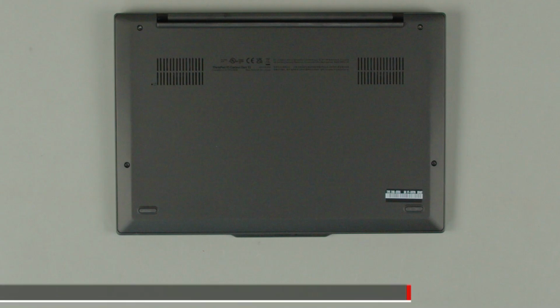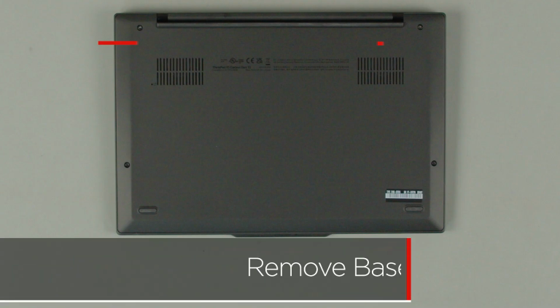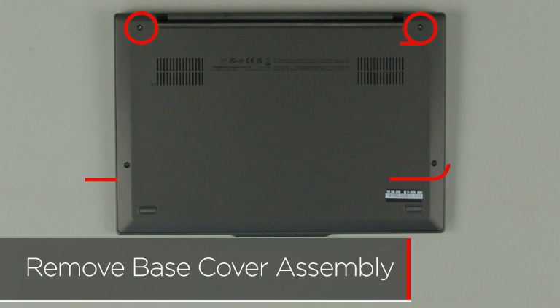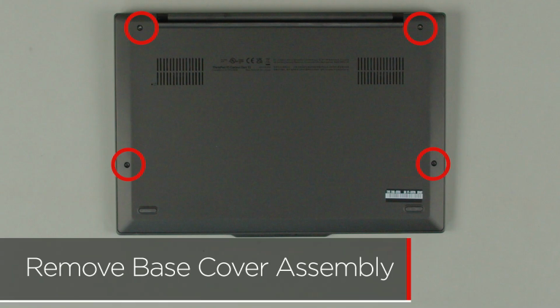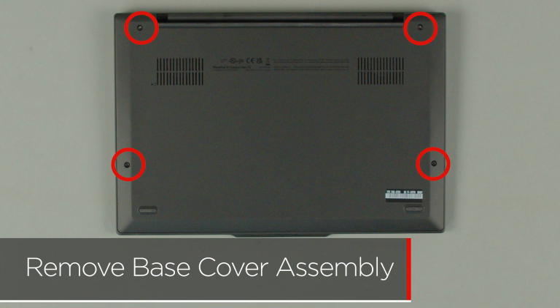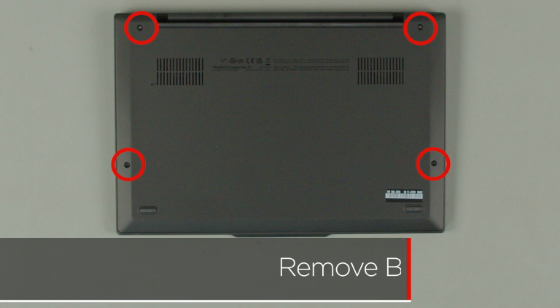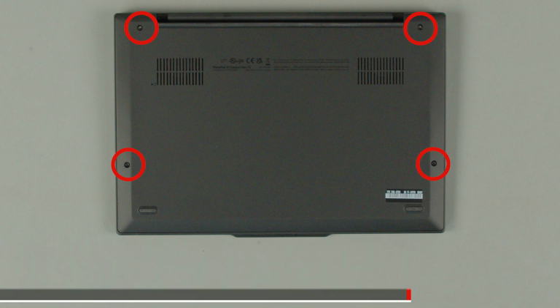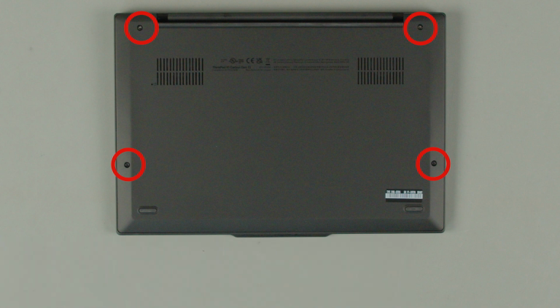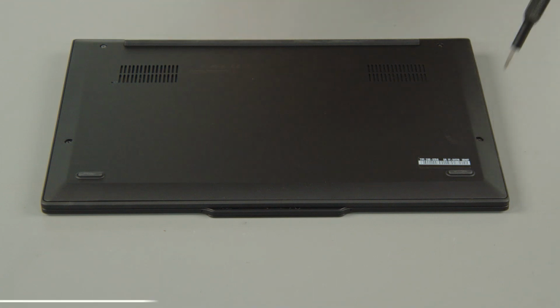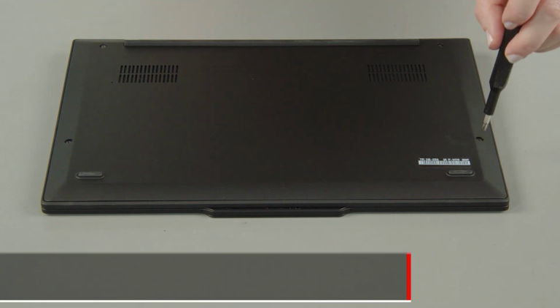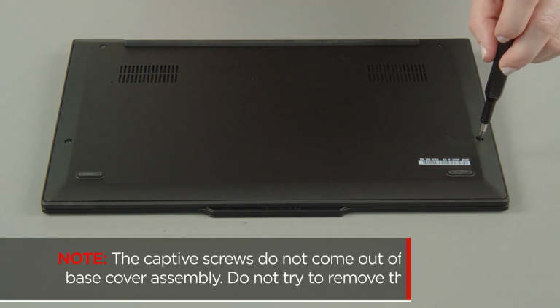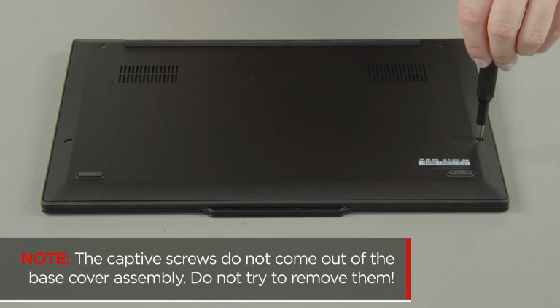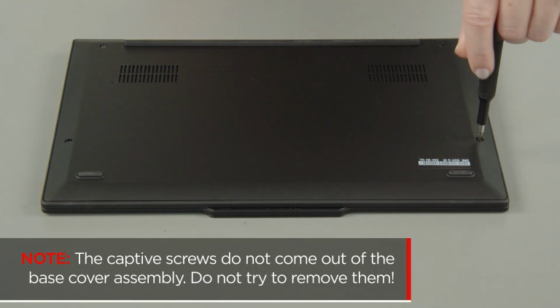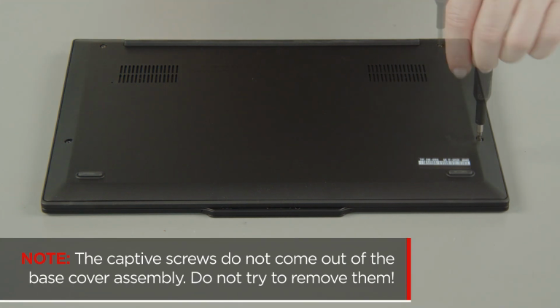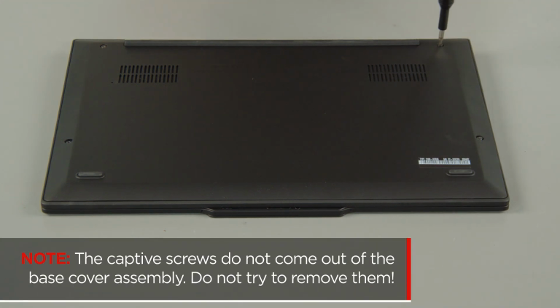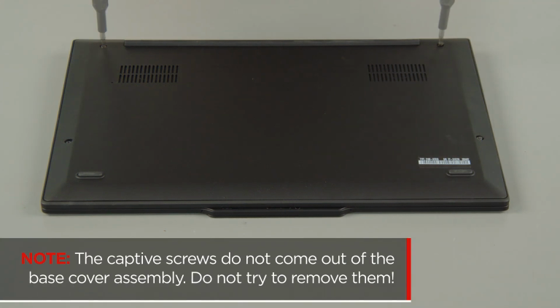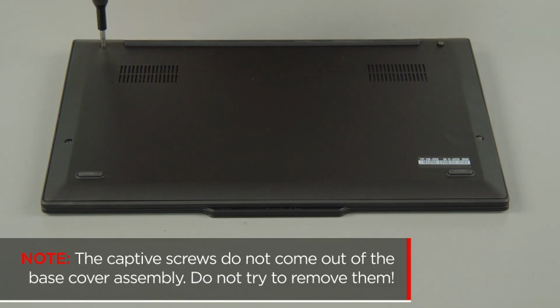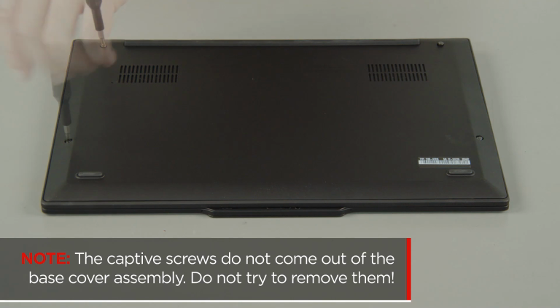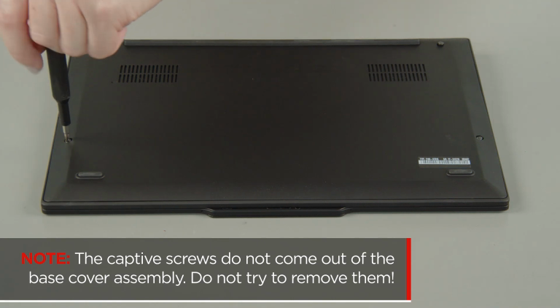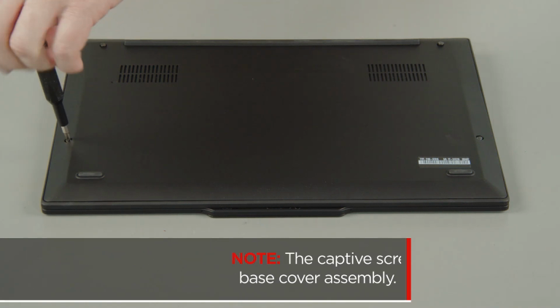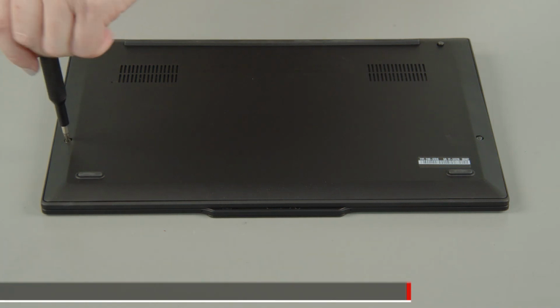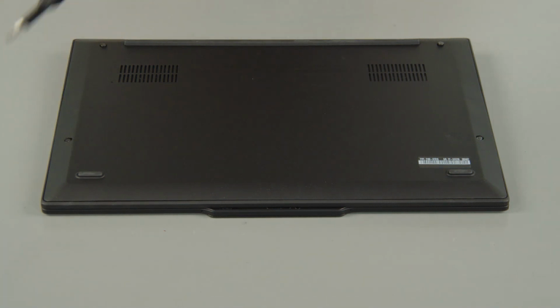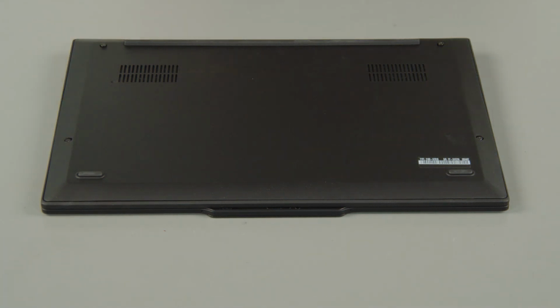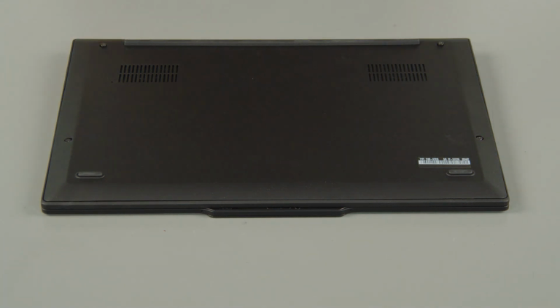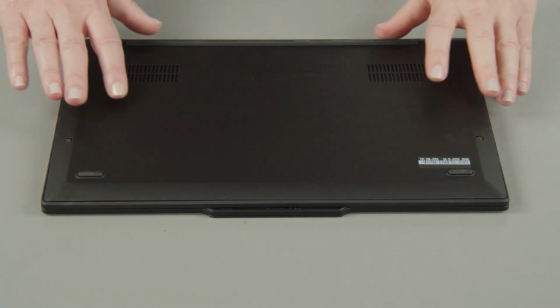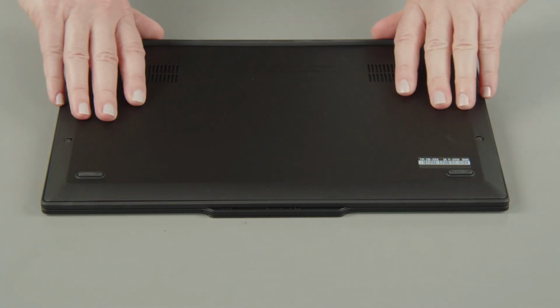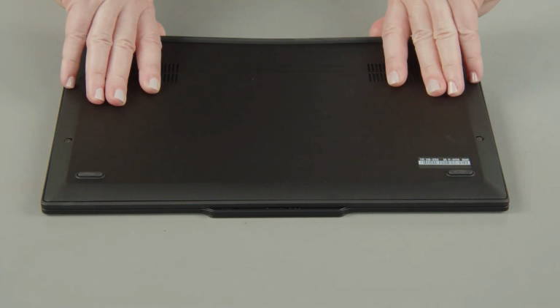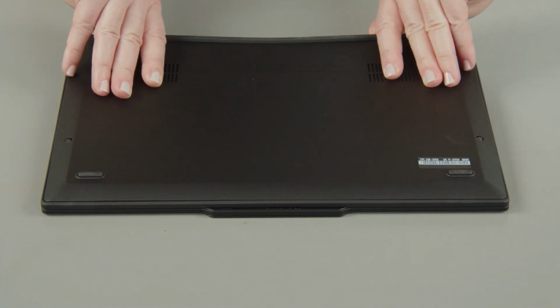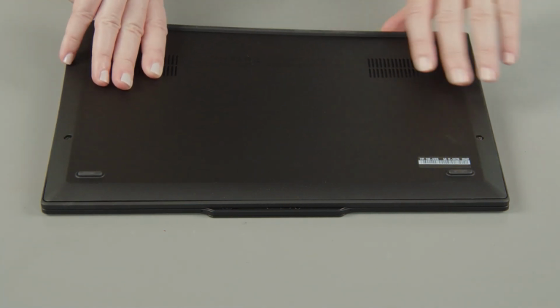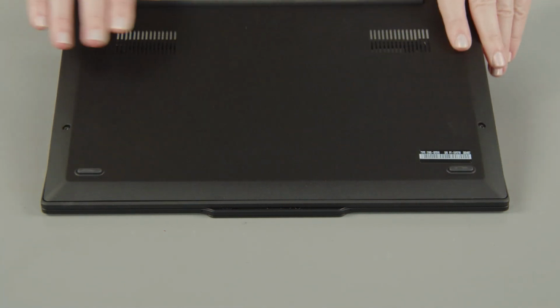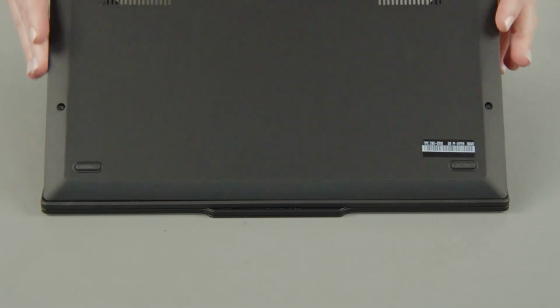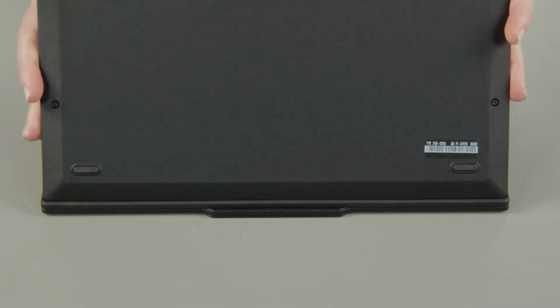Loosen the four captive screws on the bottom of the system. The captive screws do not come out of the base cover assembly — do not try to remove them. Lift the cover near the hinges to release the clips and remove the cover from the system.